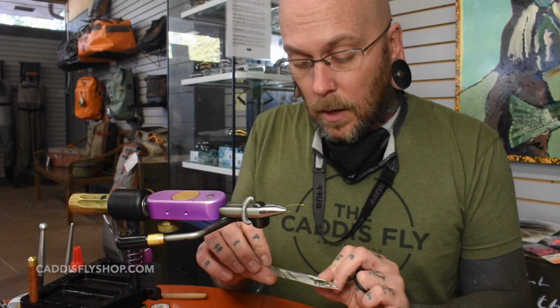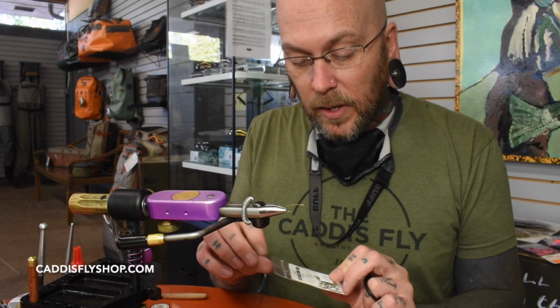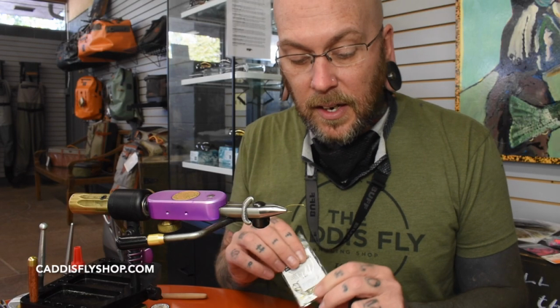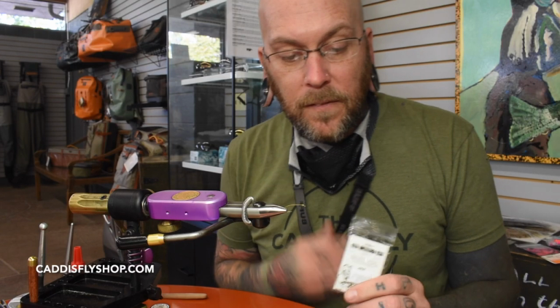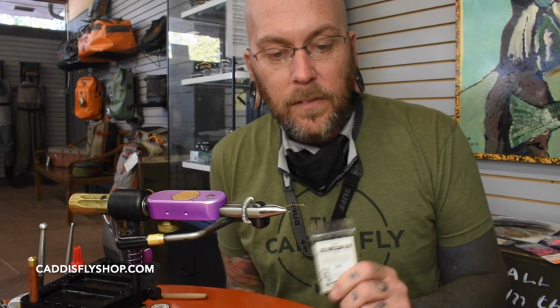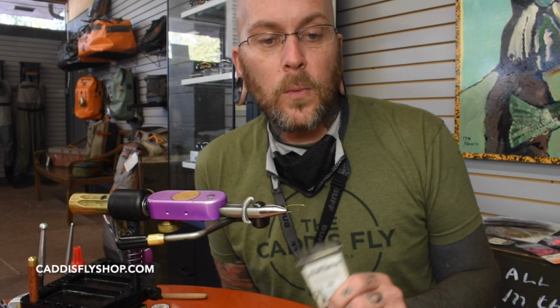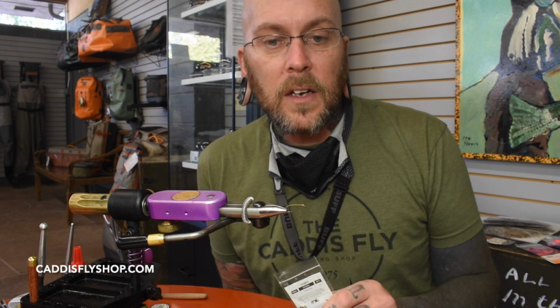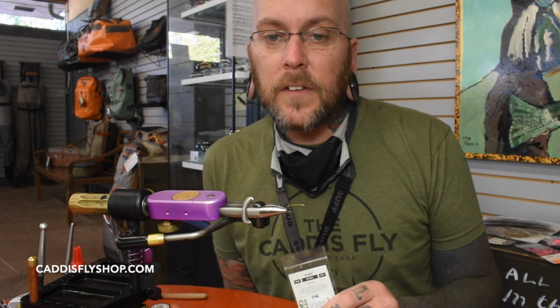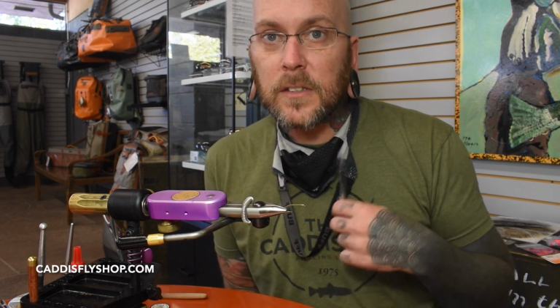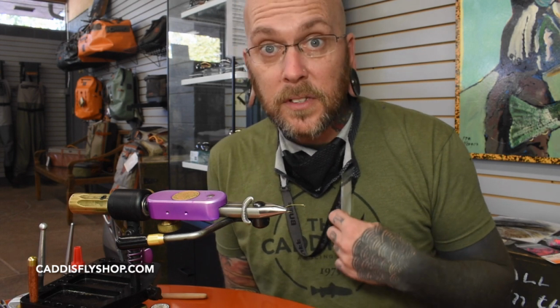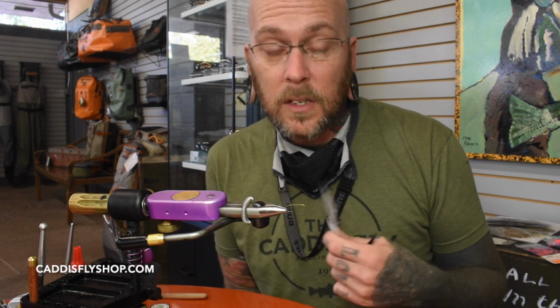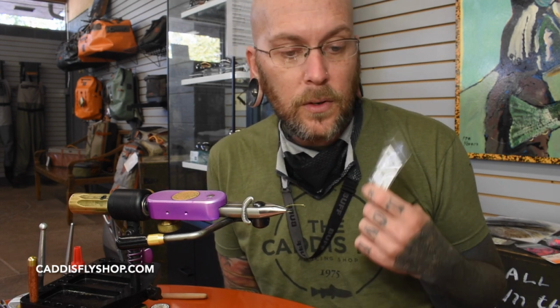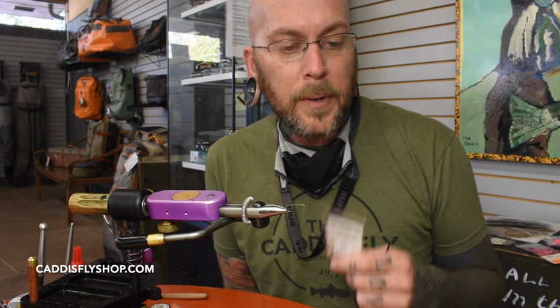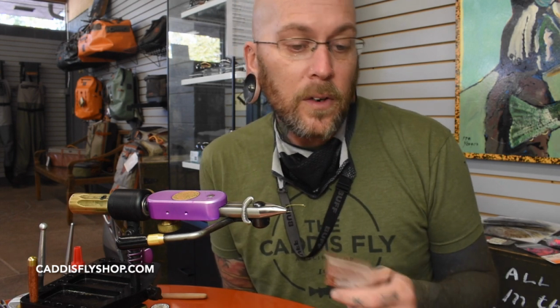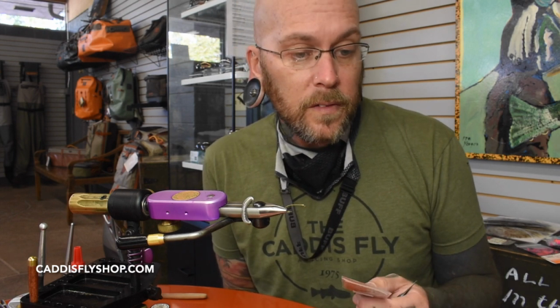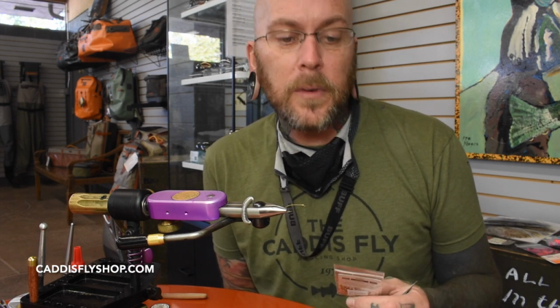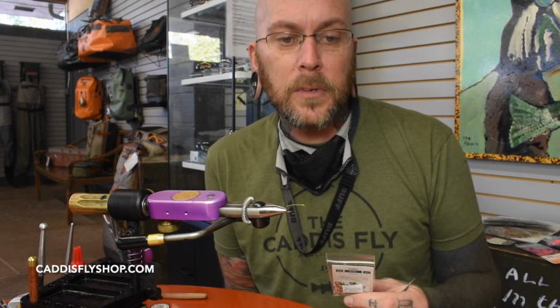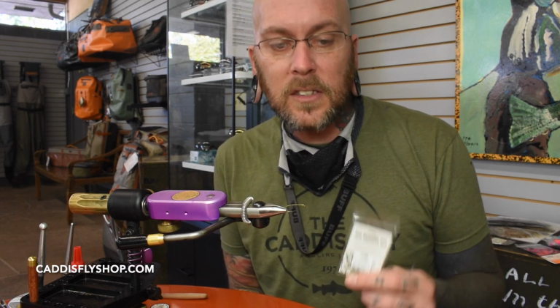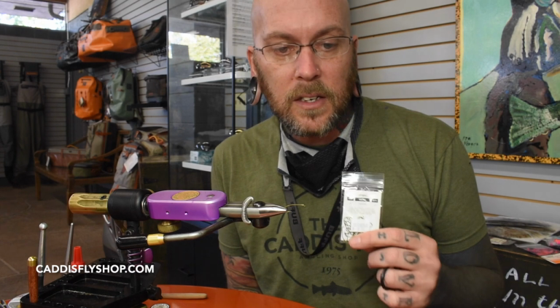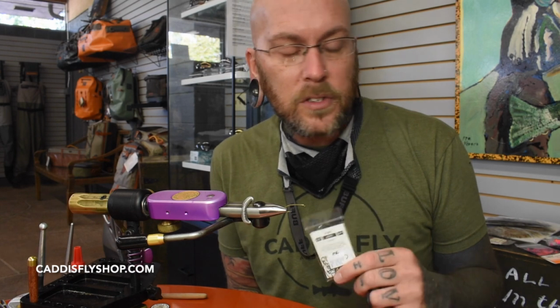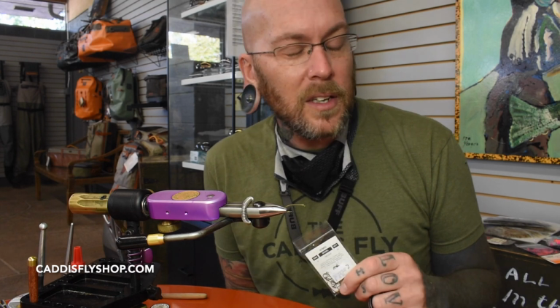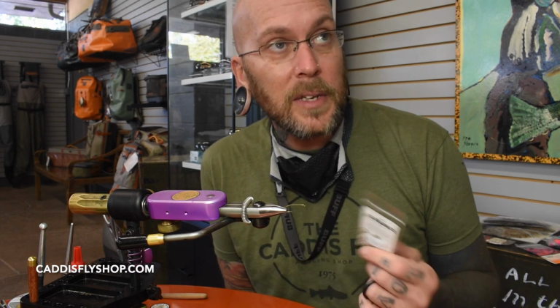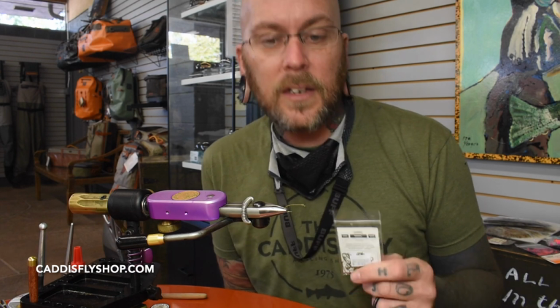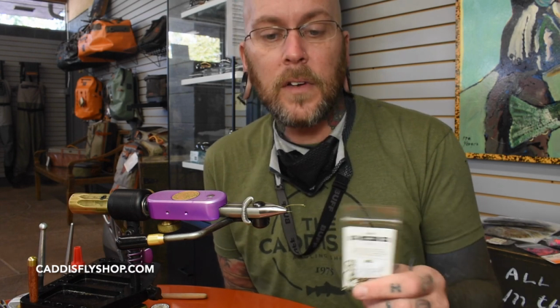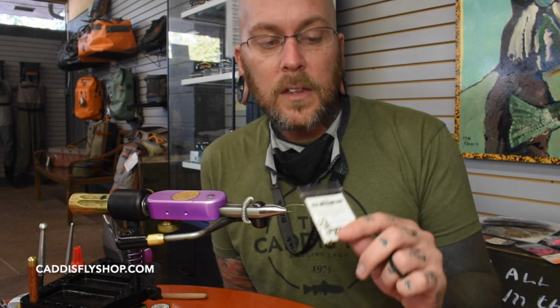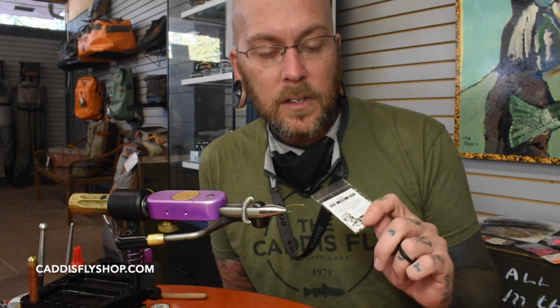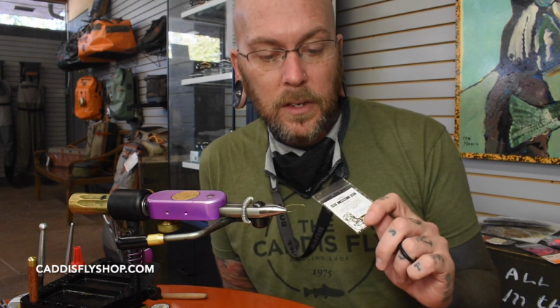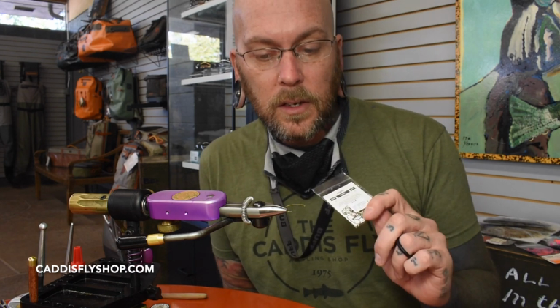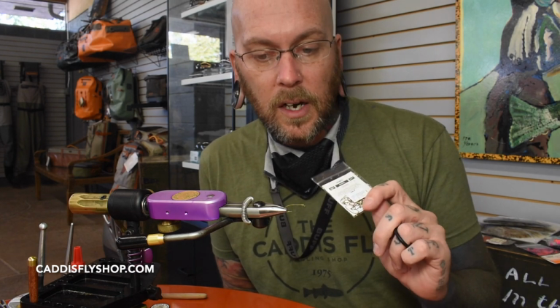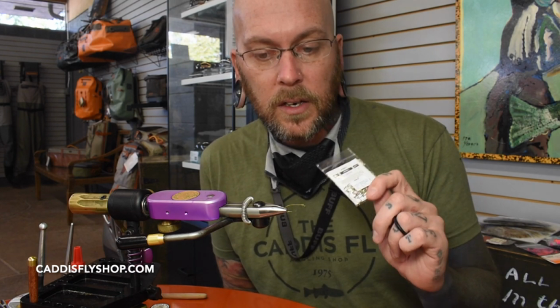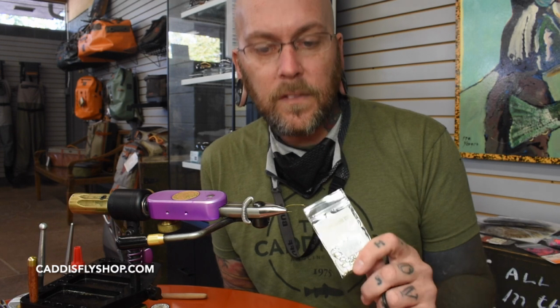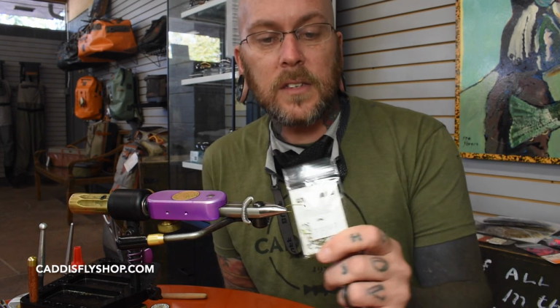We're going to tie my favorite little wet fly that I fish. This is my personal one. A lot of people have heard of Larry Bird's Nest and it's usually a bead-headed nymph — this is going to be tied in a wet fly style.